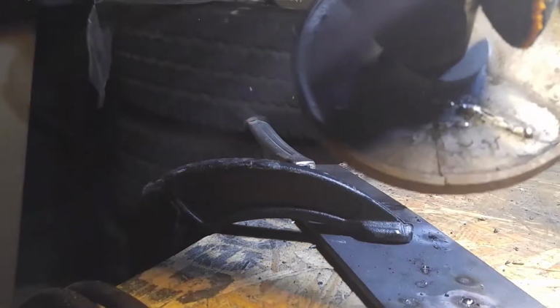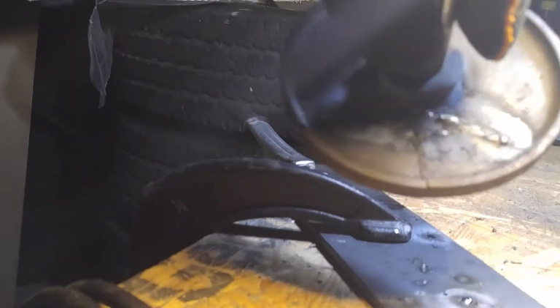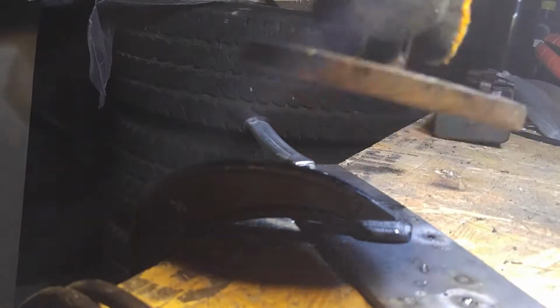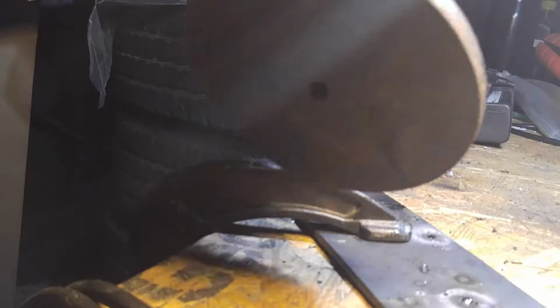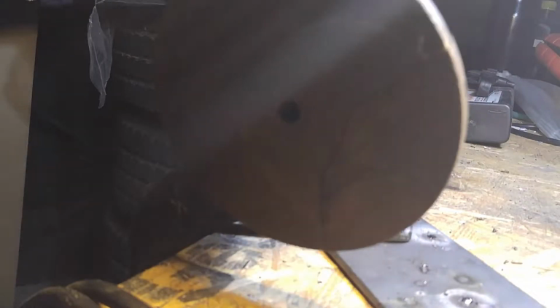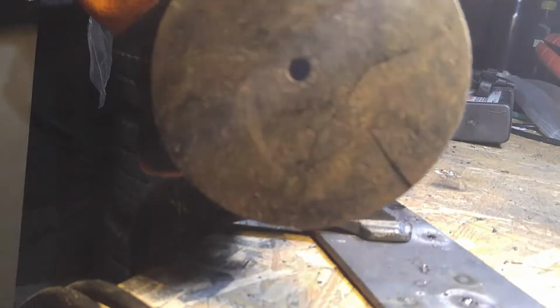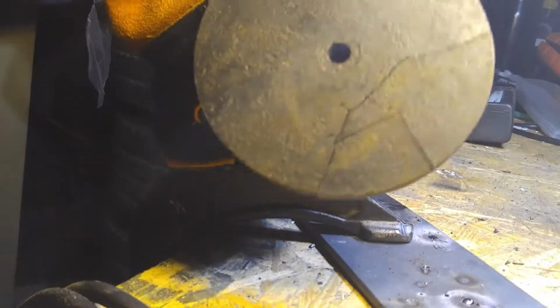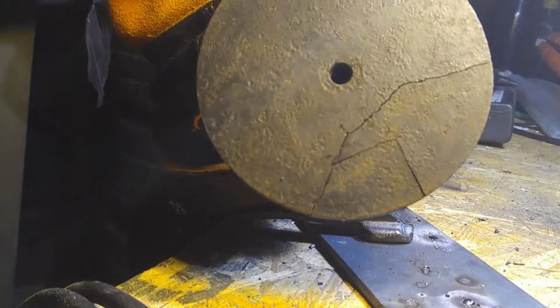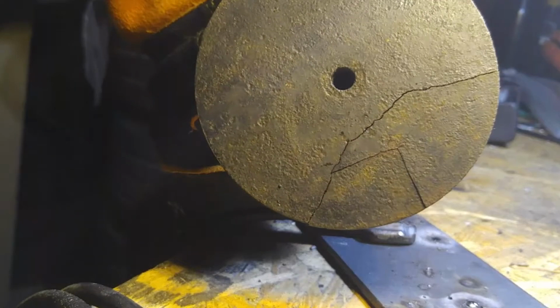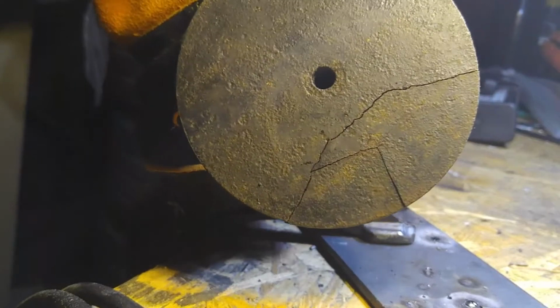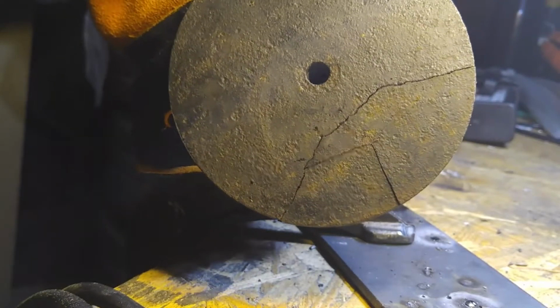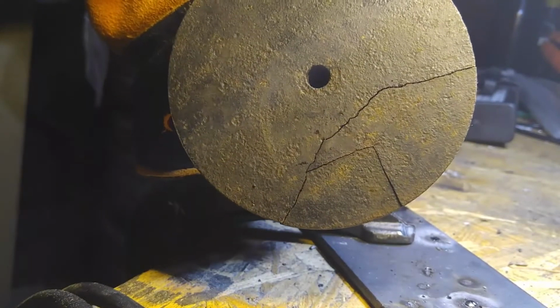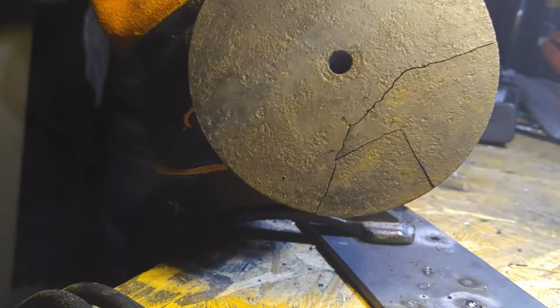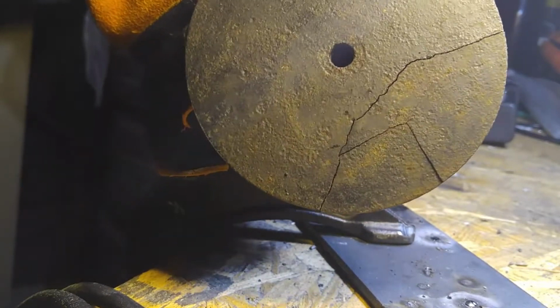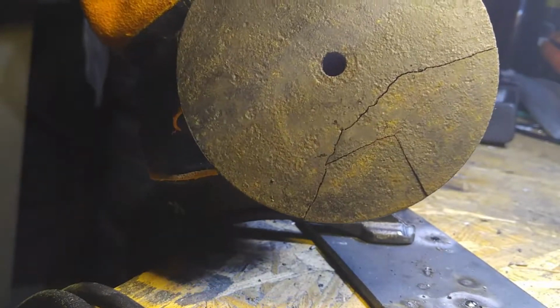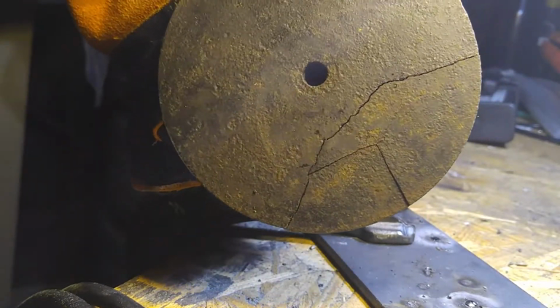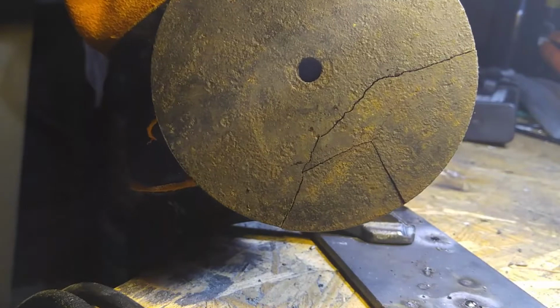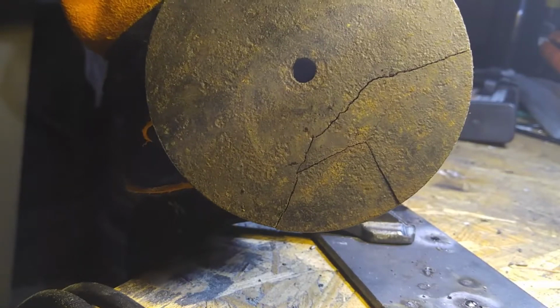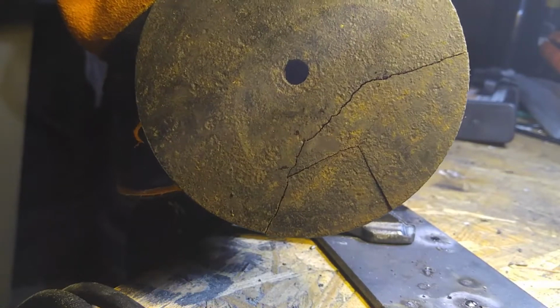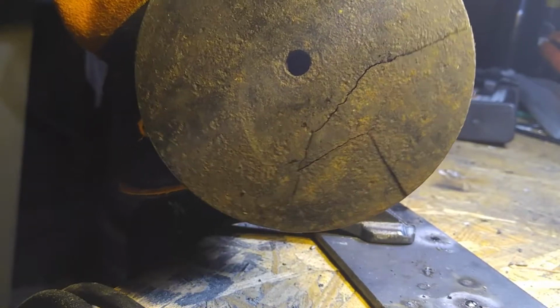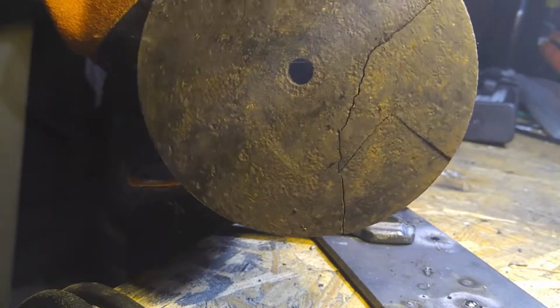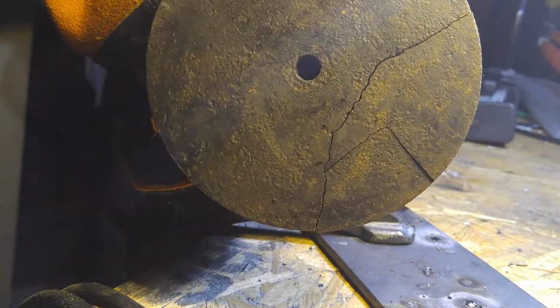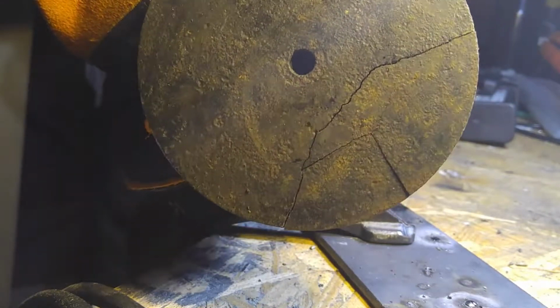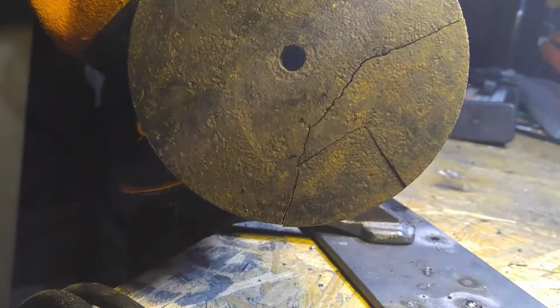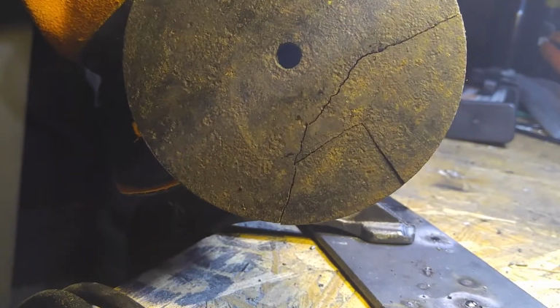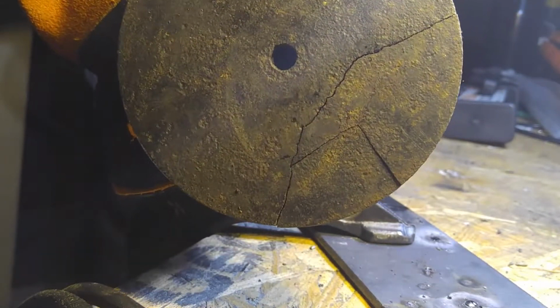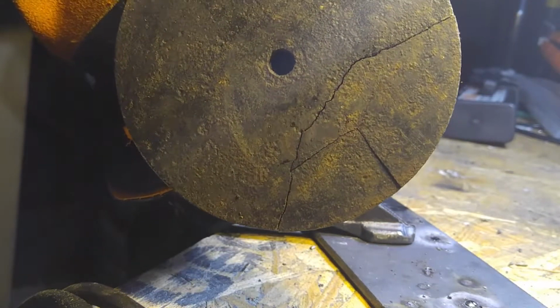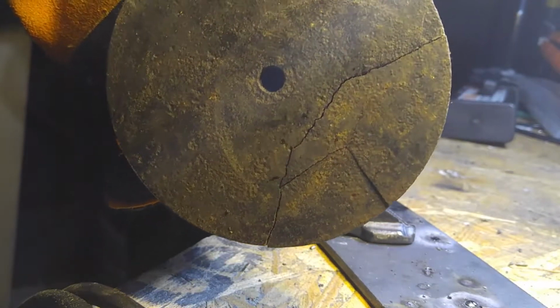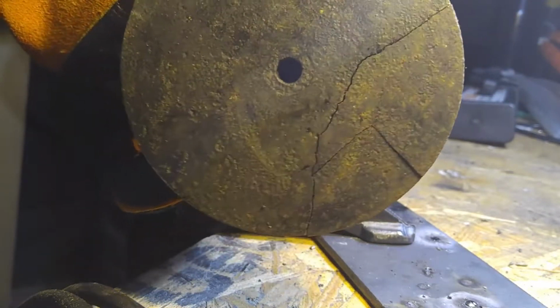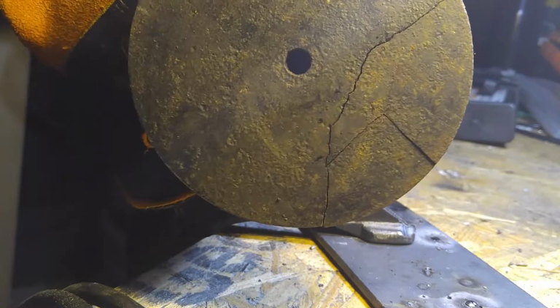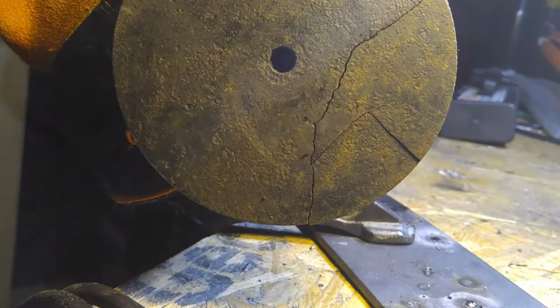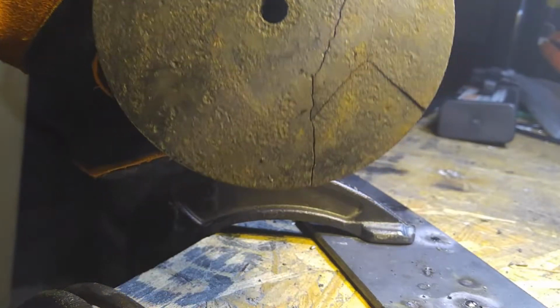It's back in one piece. Unfortunately, it's not as even as I would like it to be, but I'm going to go ahead and fill these gaps with a weld and then we're going to smooth this all out. I'm going to make it the way I want it.